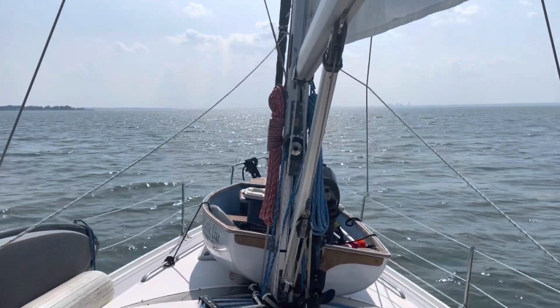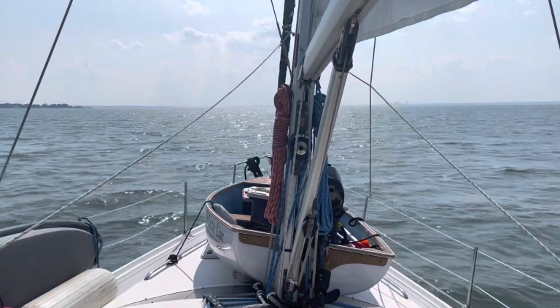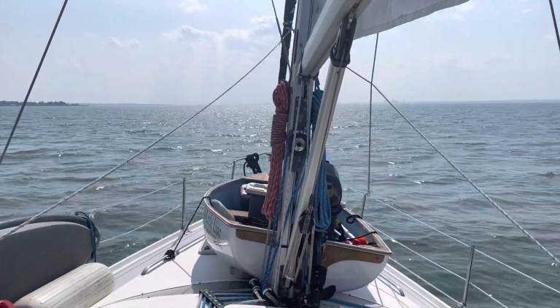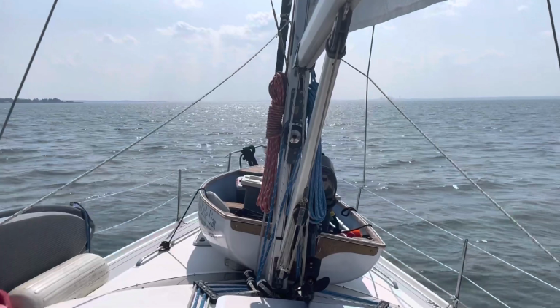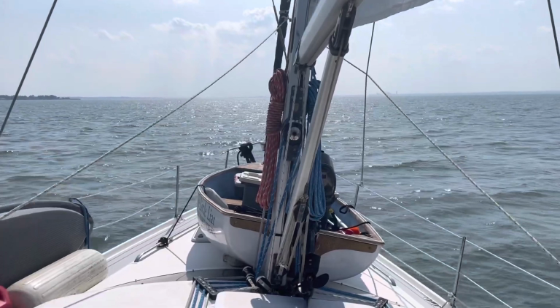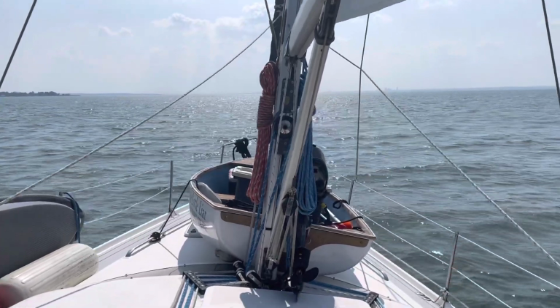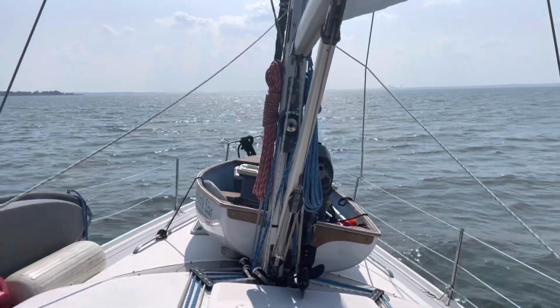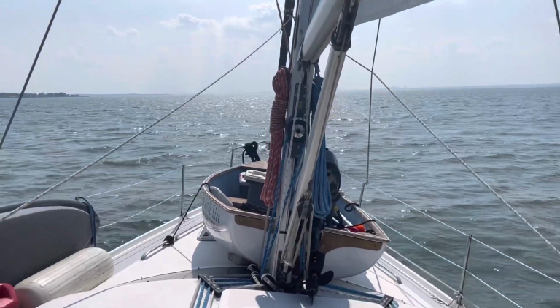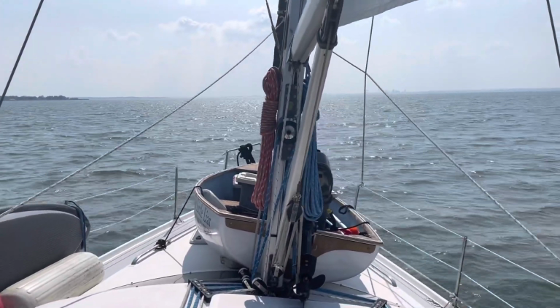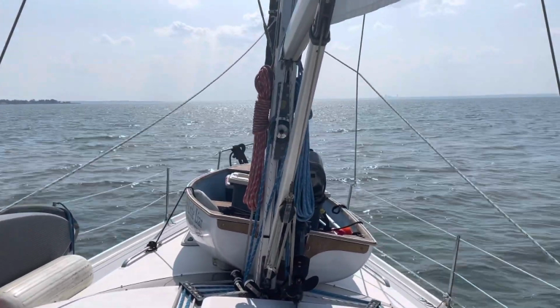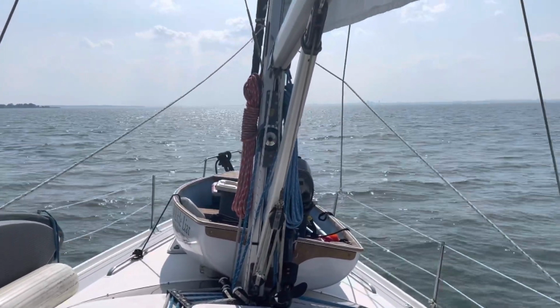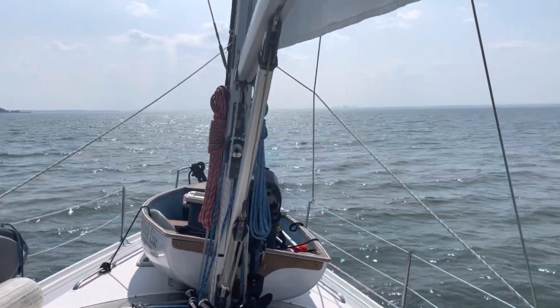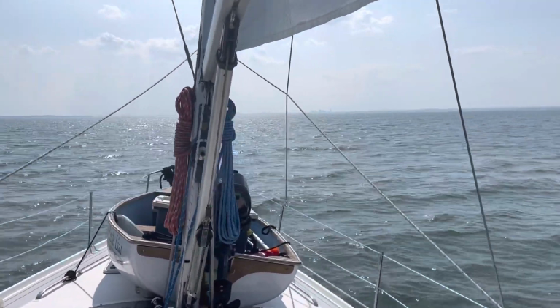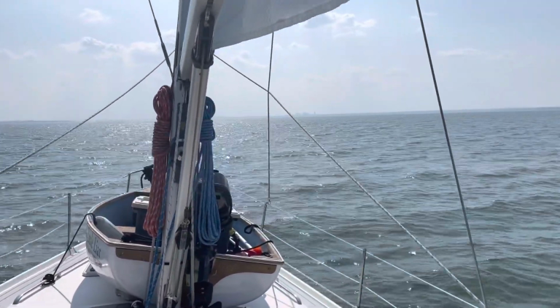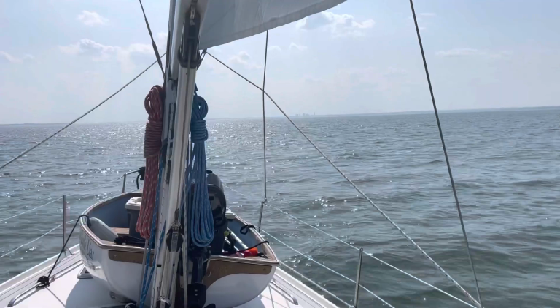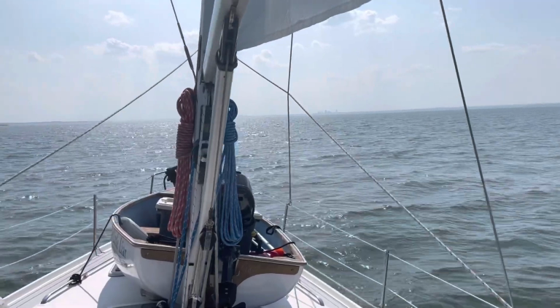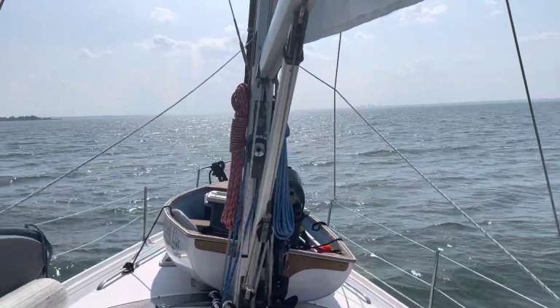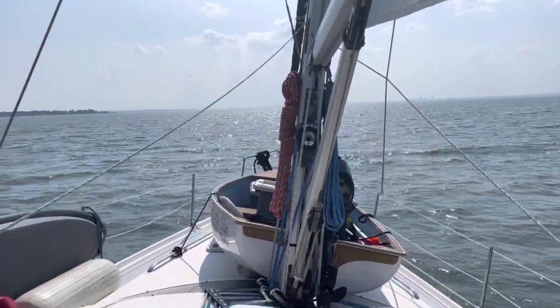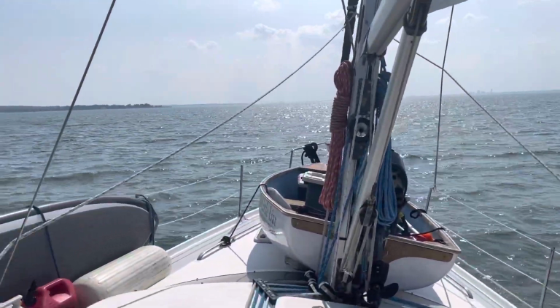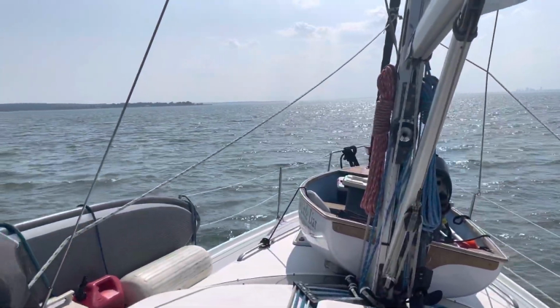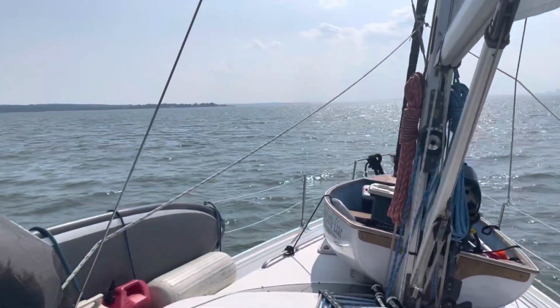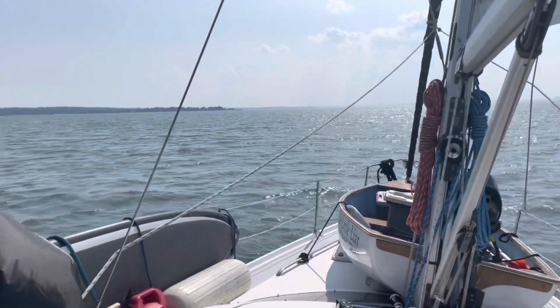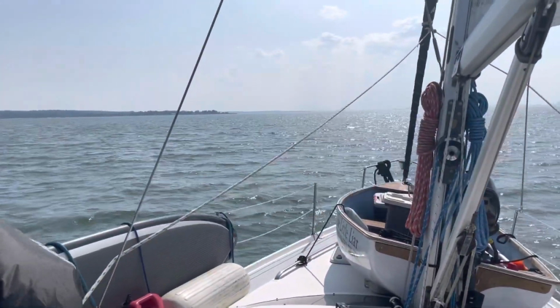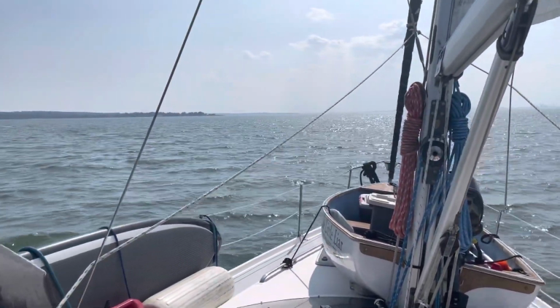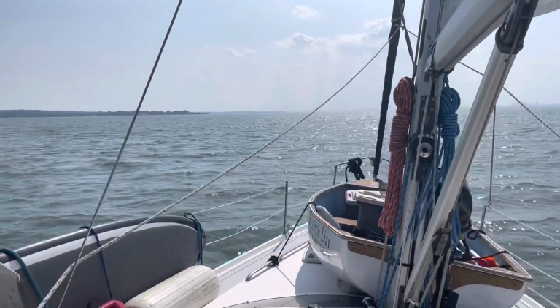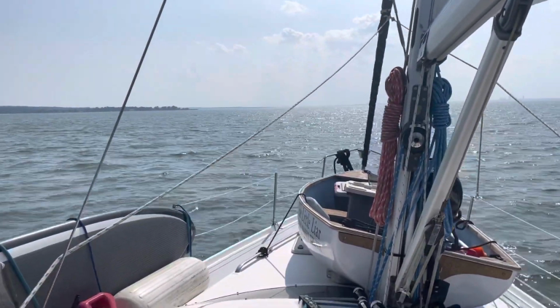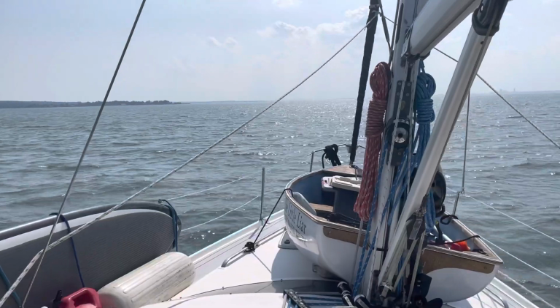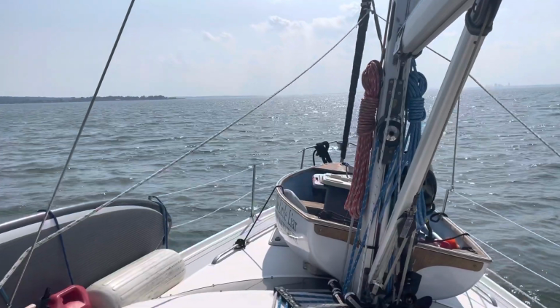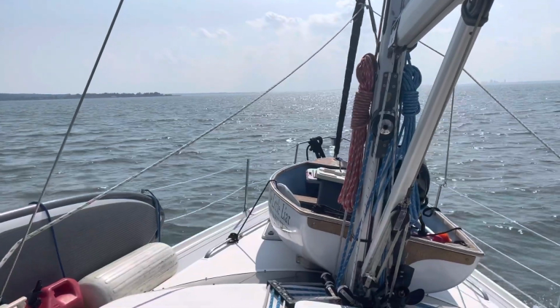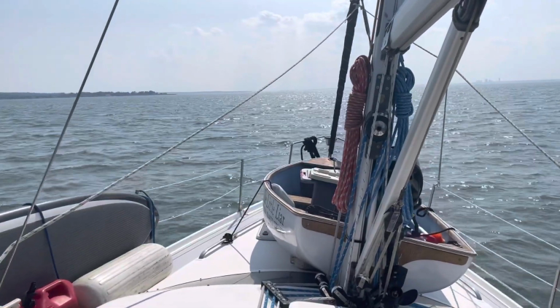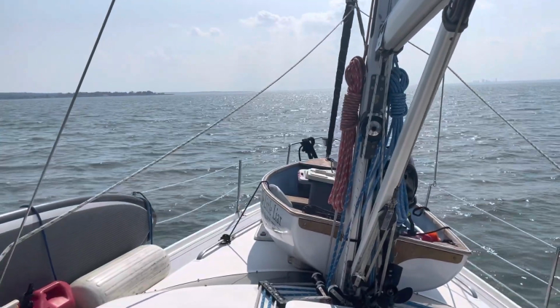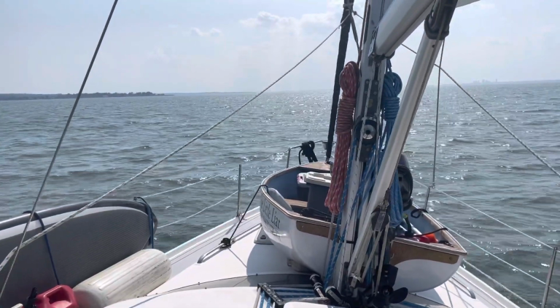We are heeled over quite a bit with a full mainsail and a pretty strong wind. This is what it looks like. That's New Rochelle over there, that's Green Cove over there, and the second tree line is the area that rounds Port Washington.